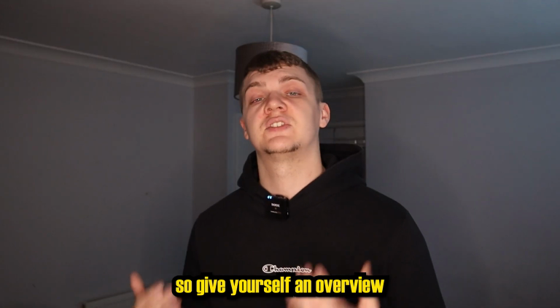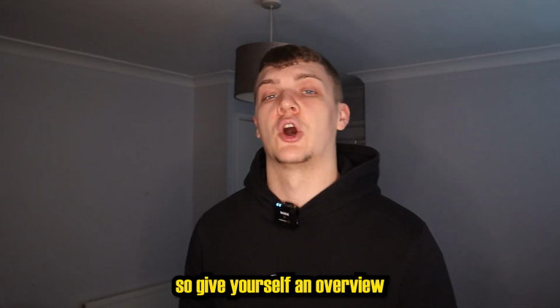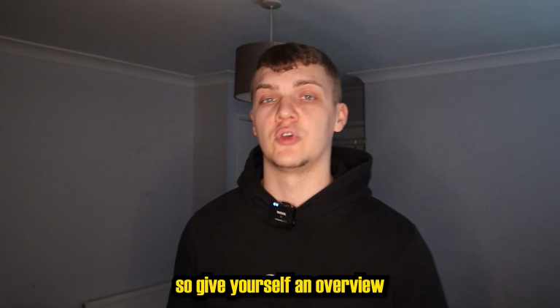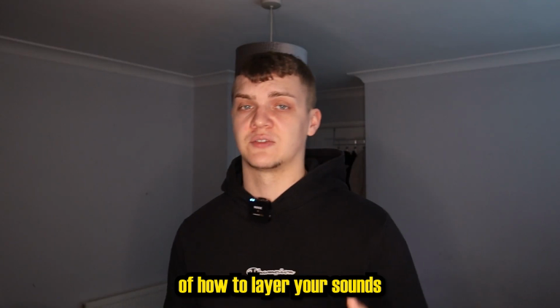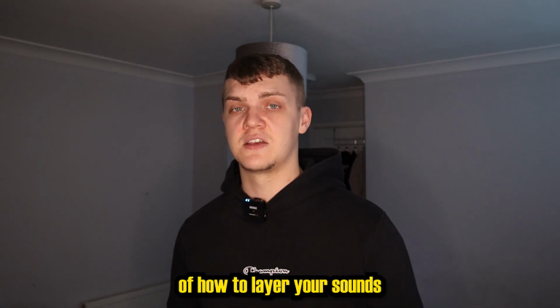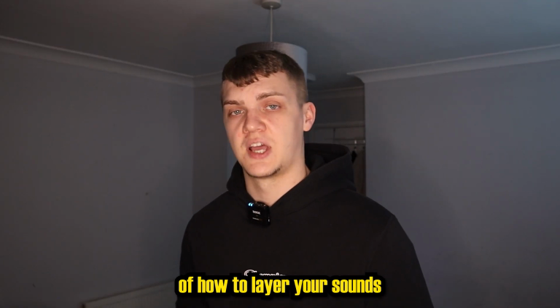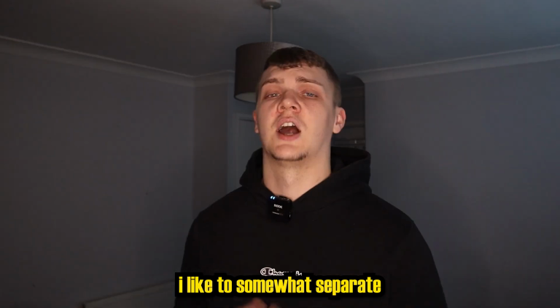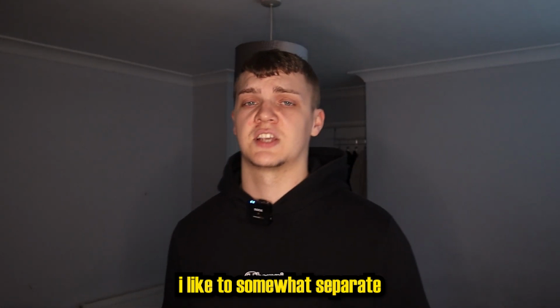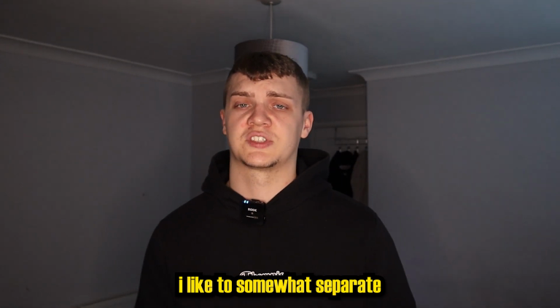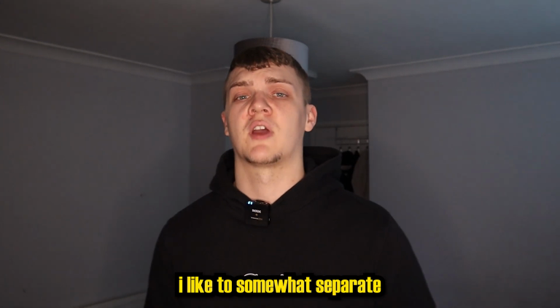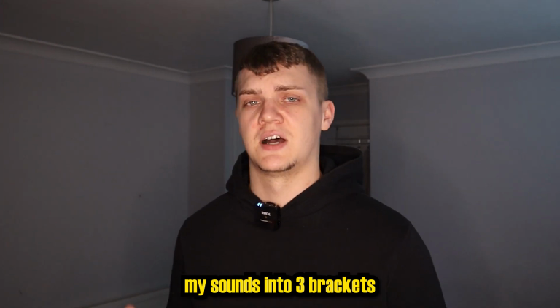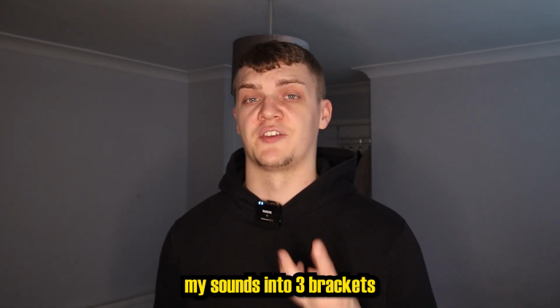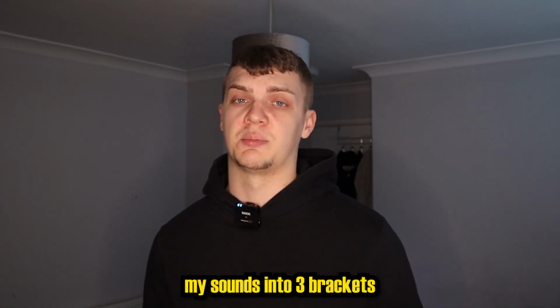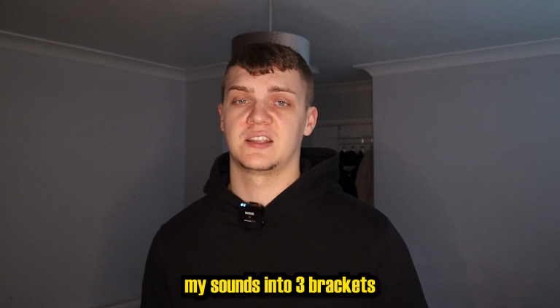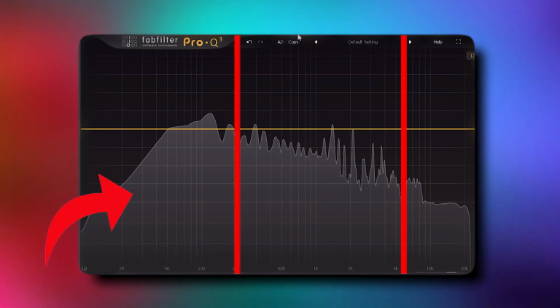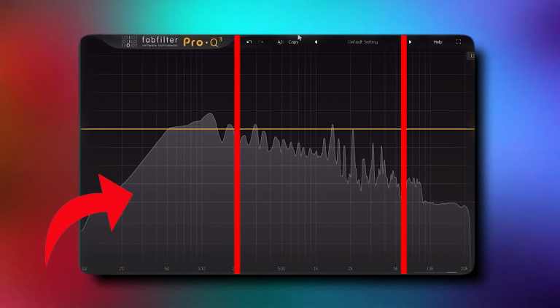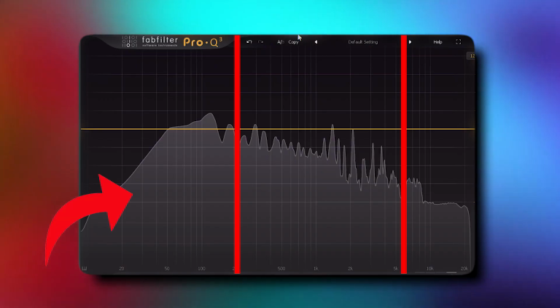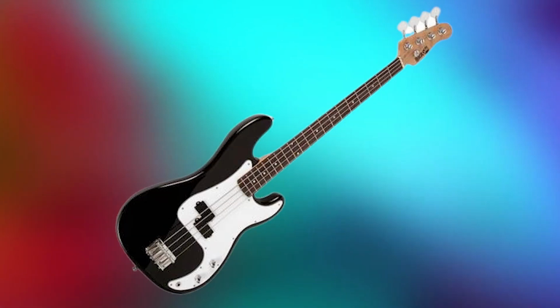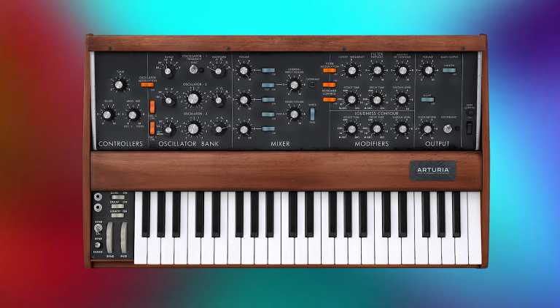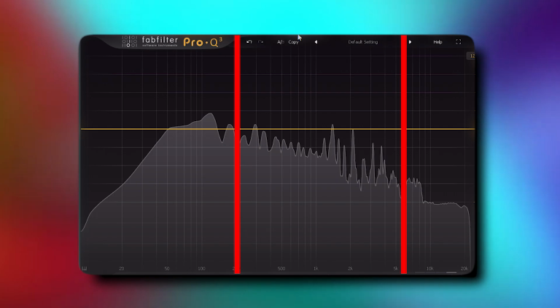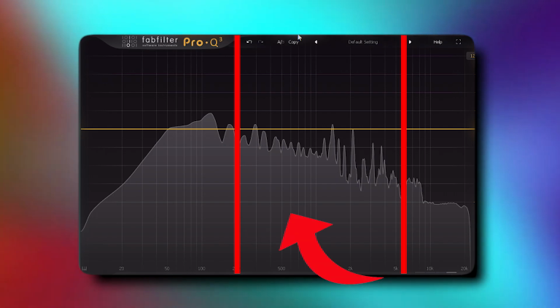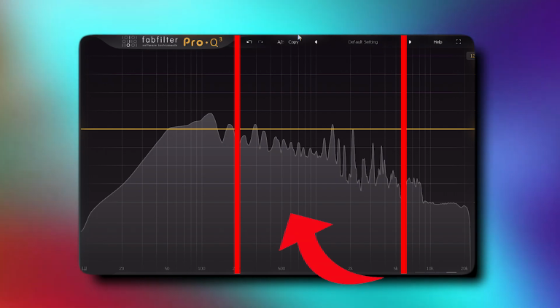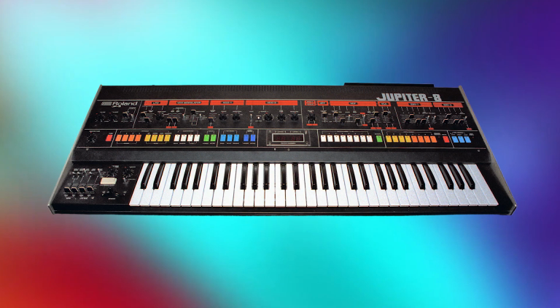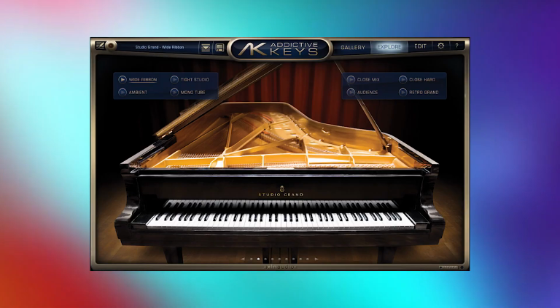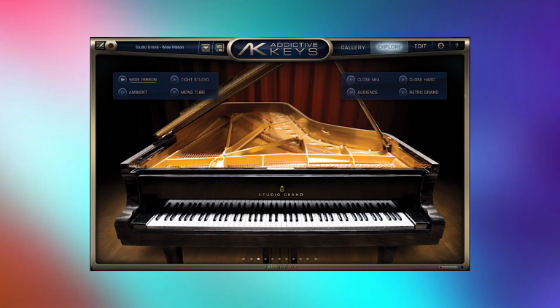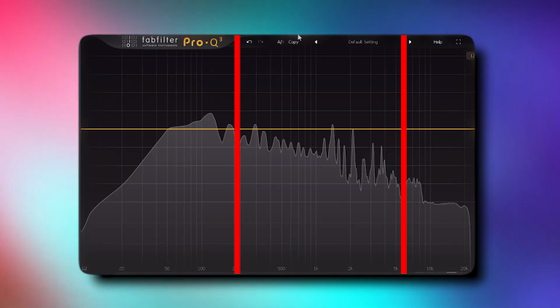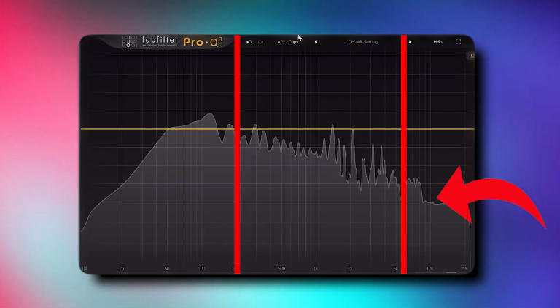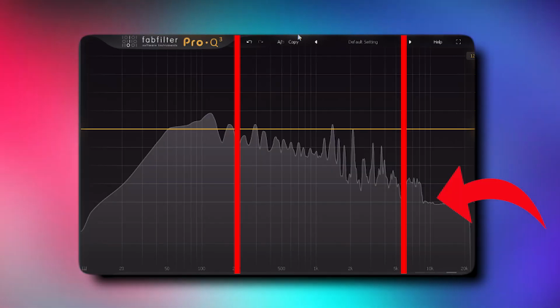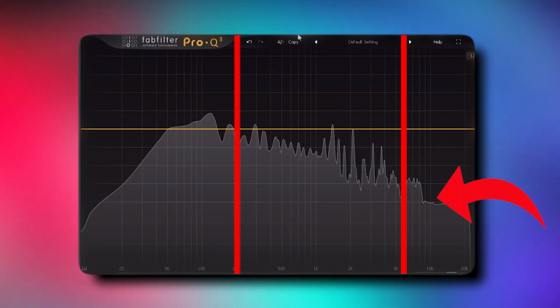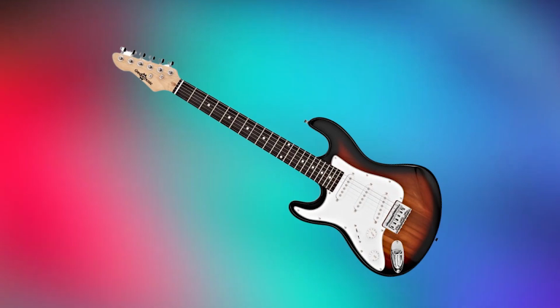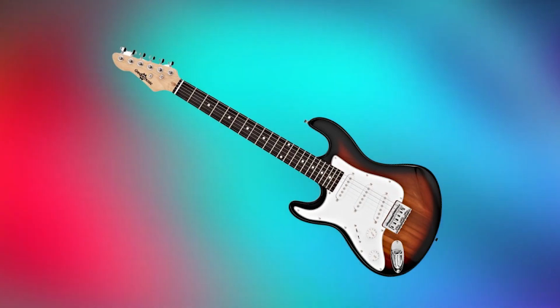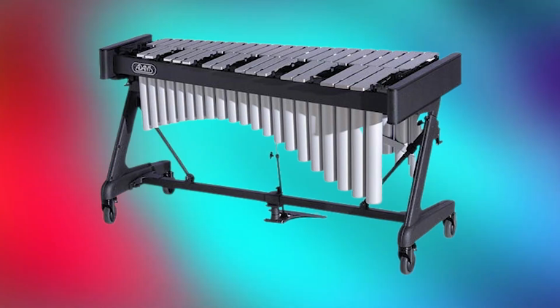To give yourself an overview of how to layer your sounds, I like to somewhat separate my sounds into three brackets: the low end — the bass and the sub; core sounds — the pads and keys; then the high end sounds, which are like guitars and bells.